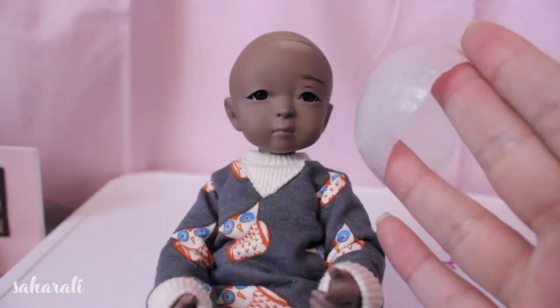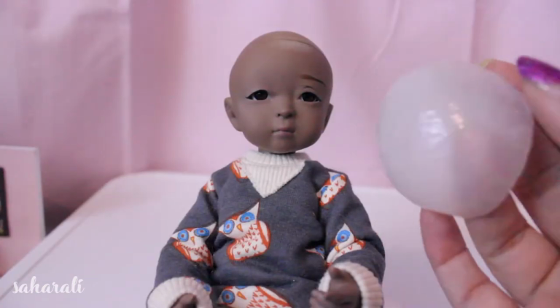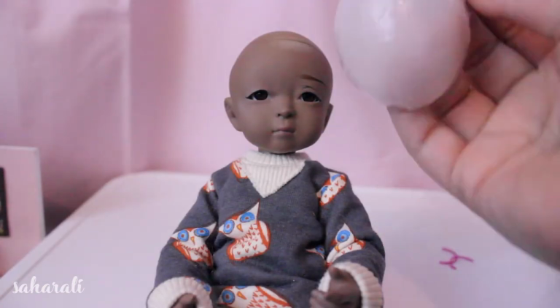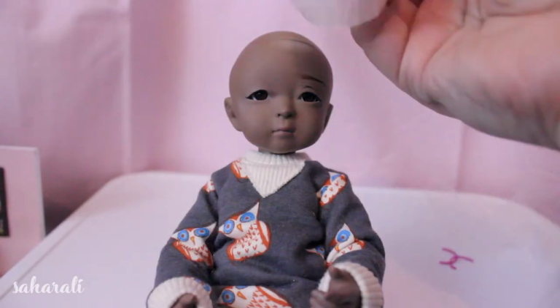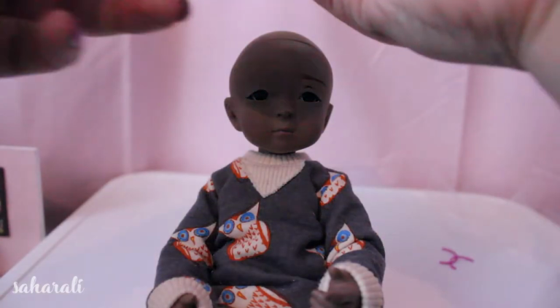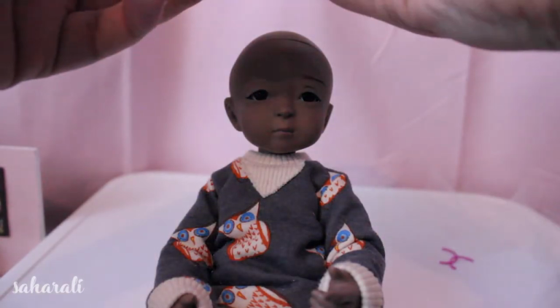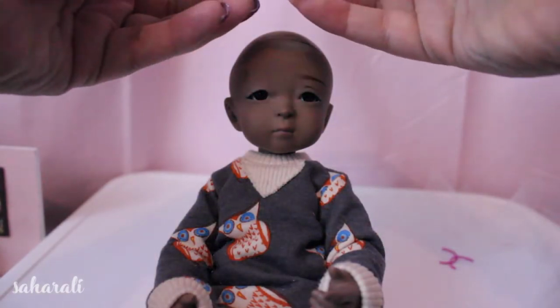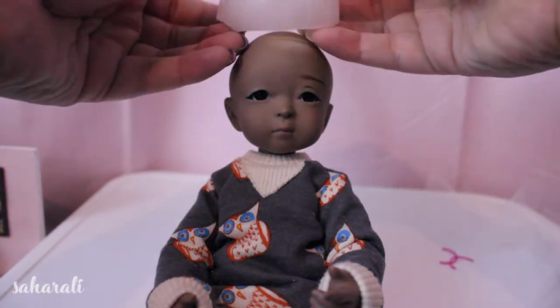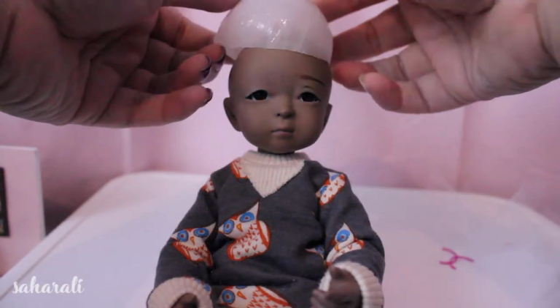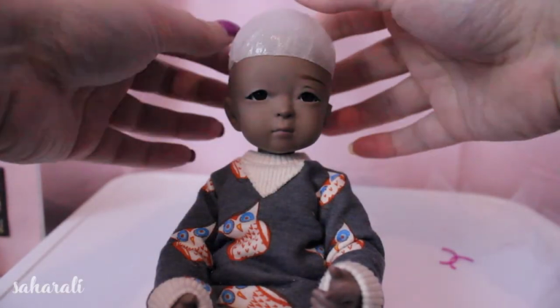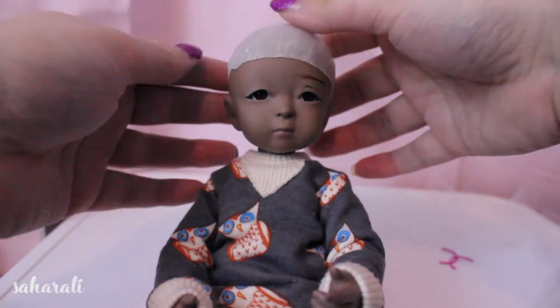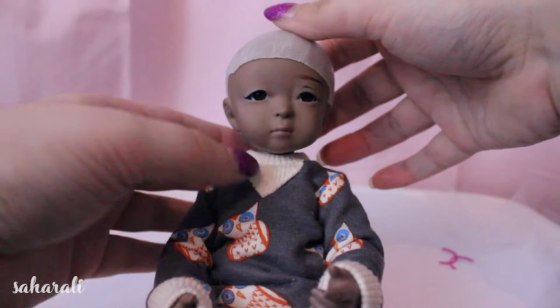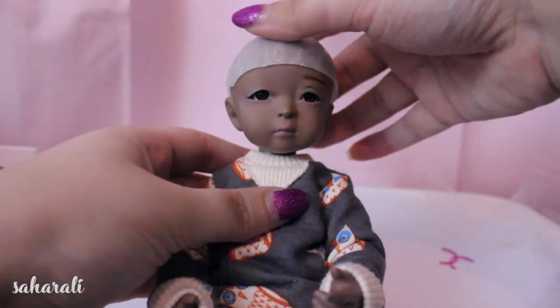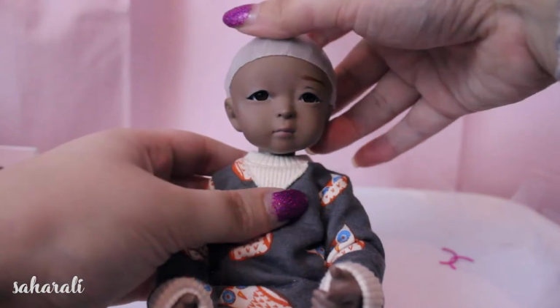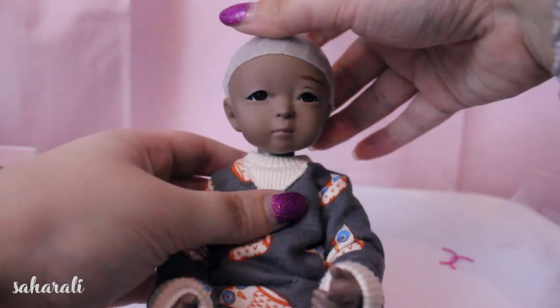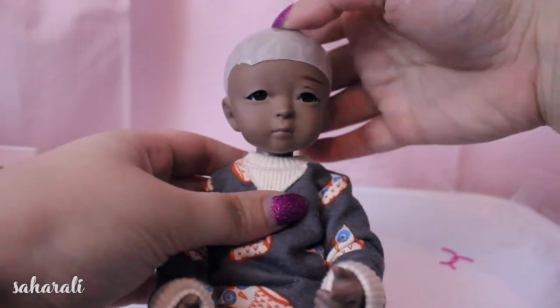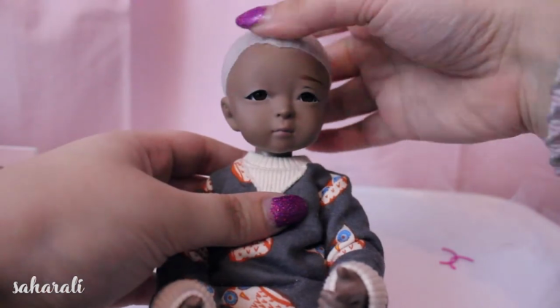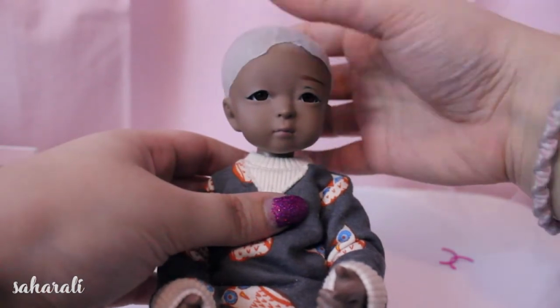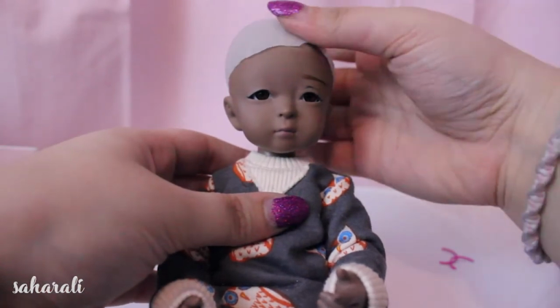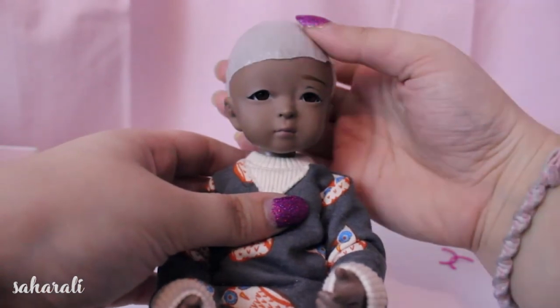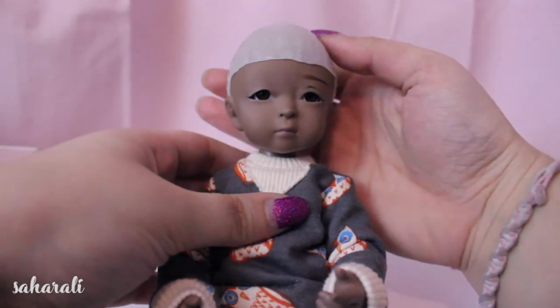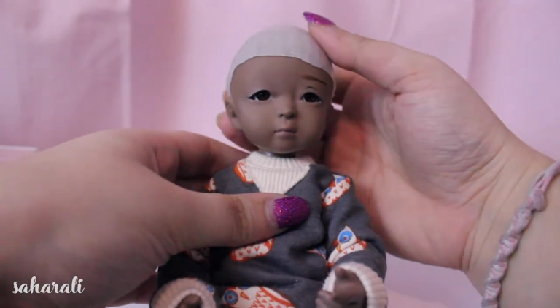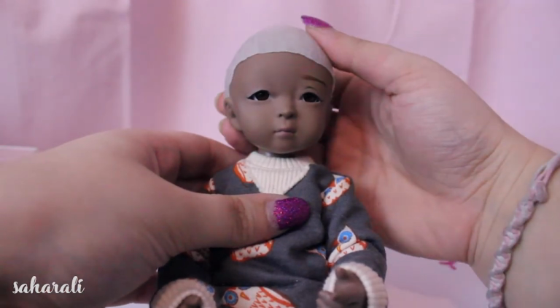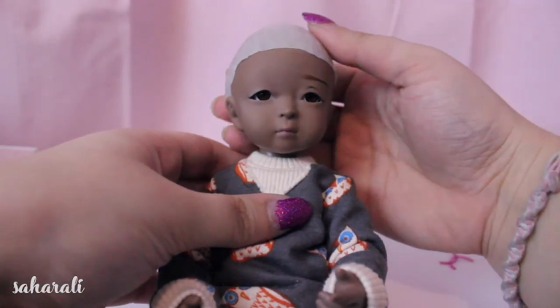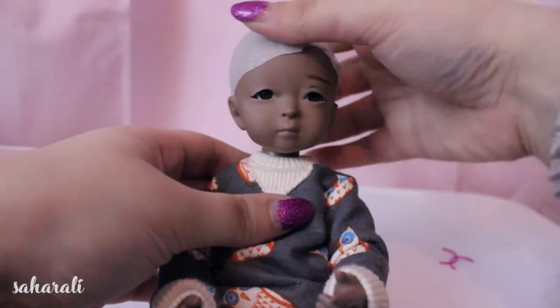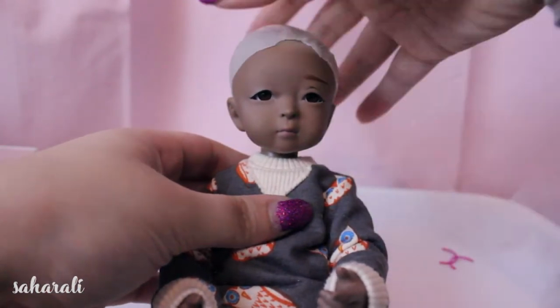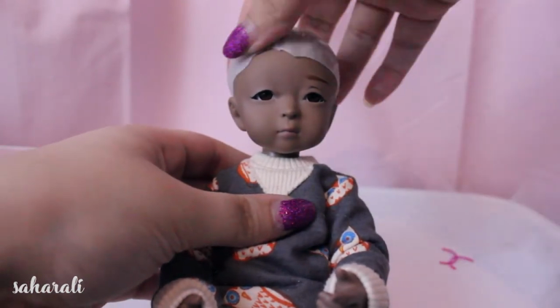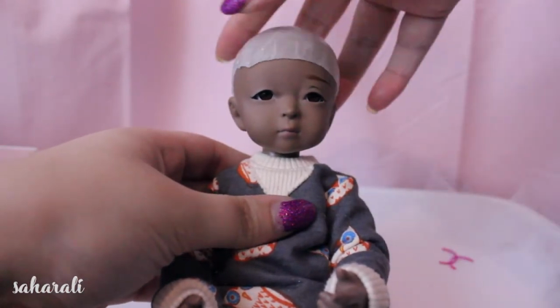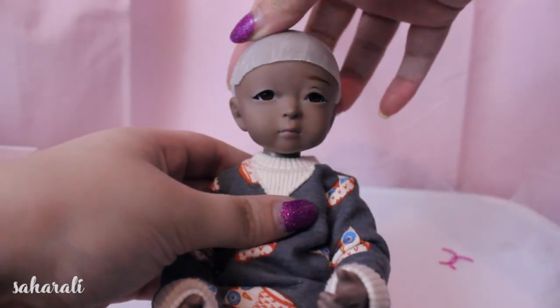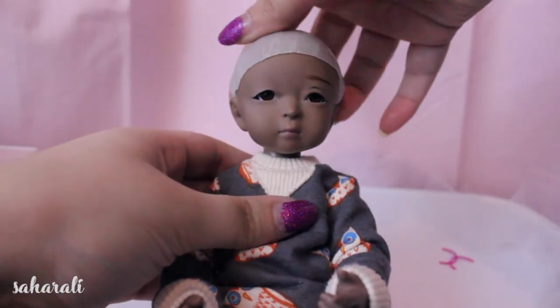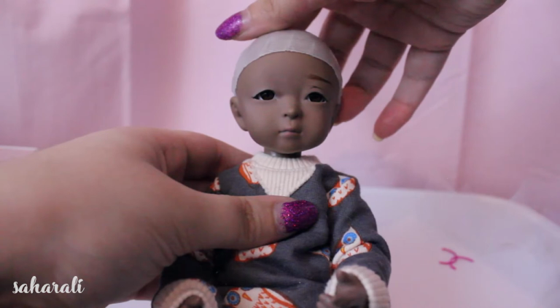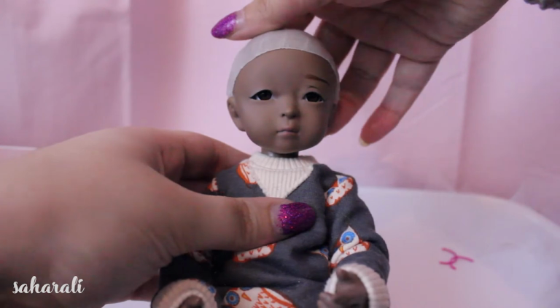So we're going to start off with a glued wig cap. Everyone pretty much knows how to make one of these but if you'd like me to explain how I make mine skin tight against a doll's scalp, let me know in the comments below.